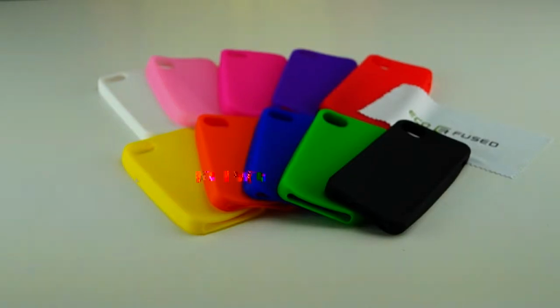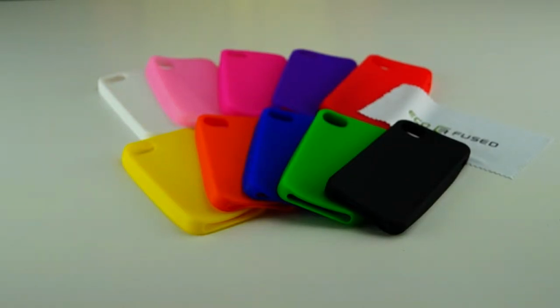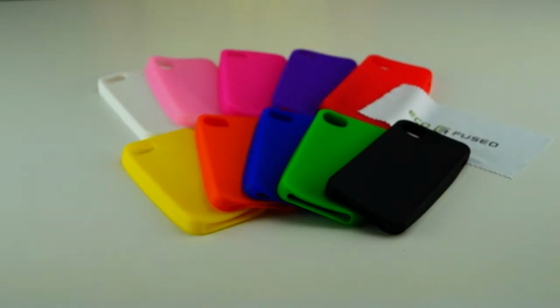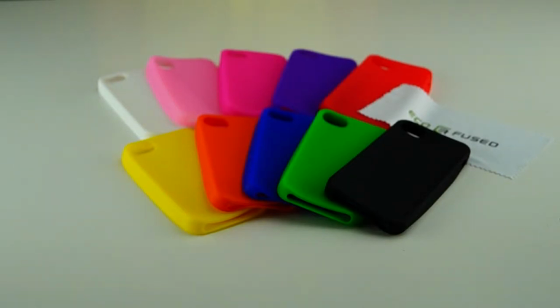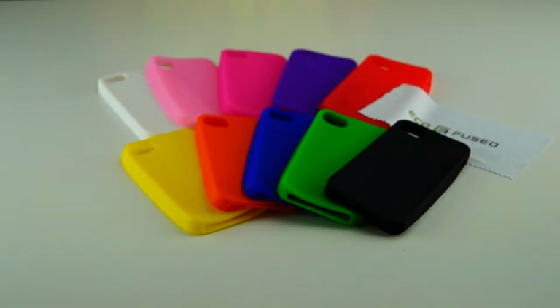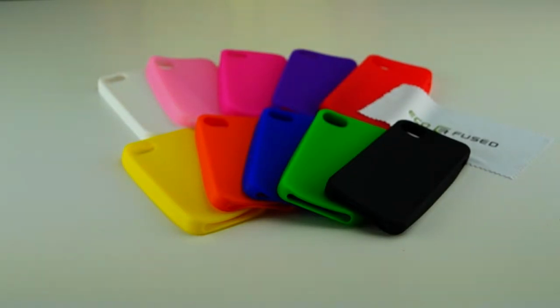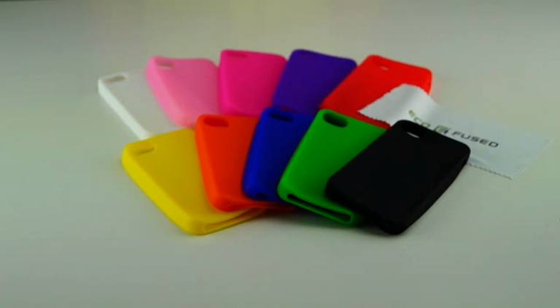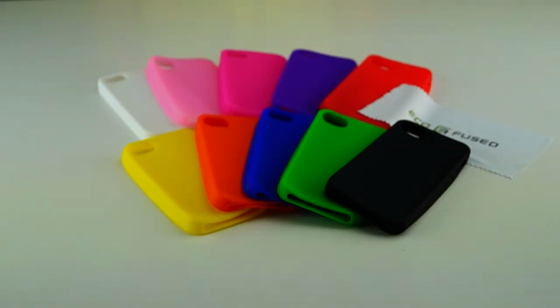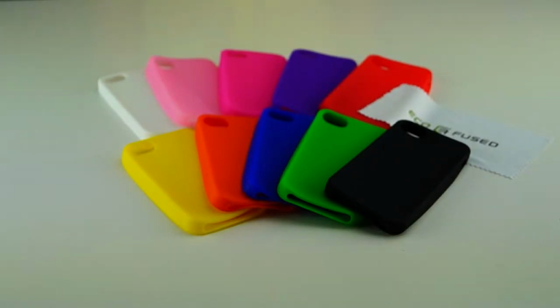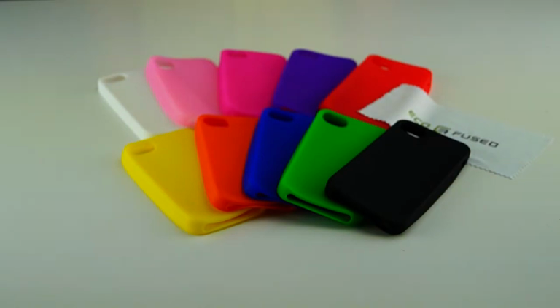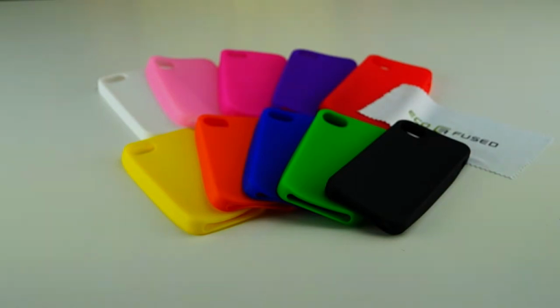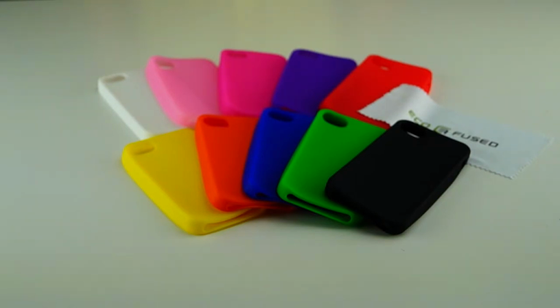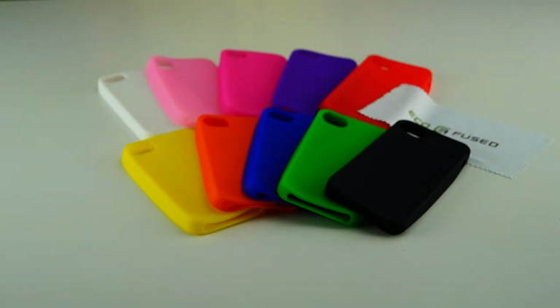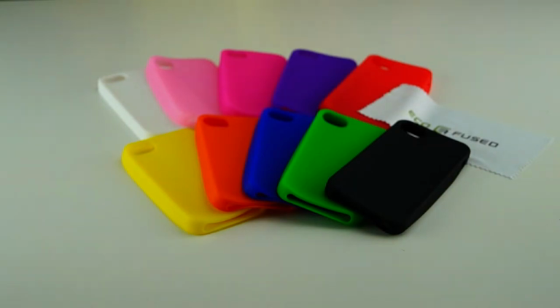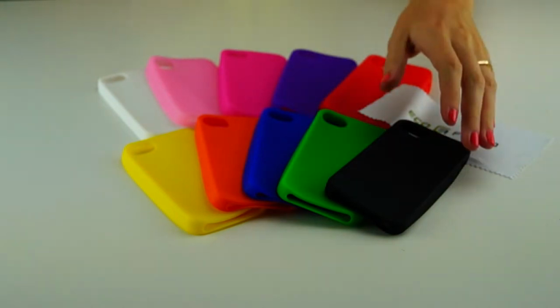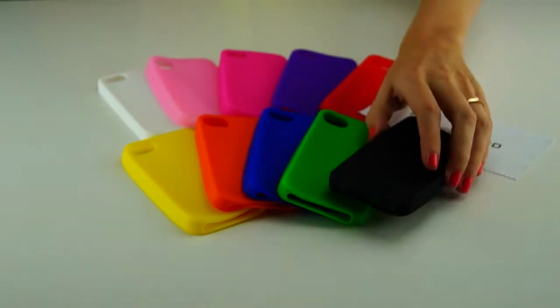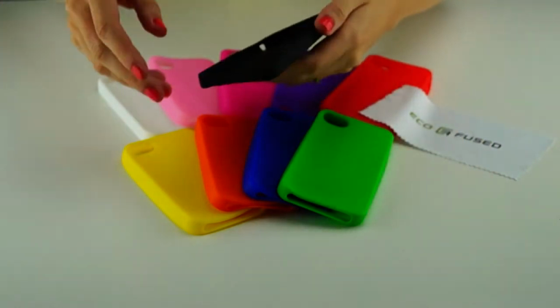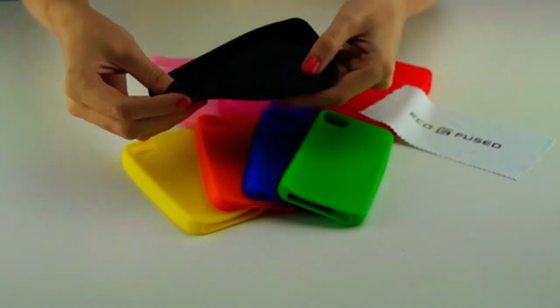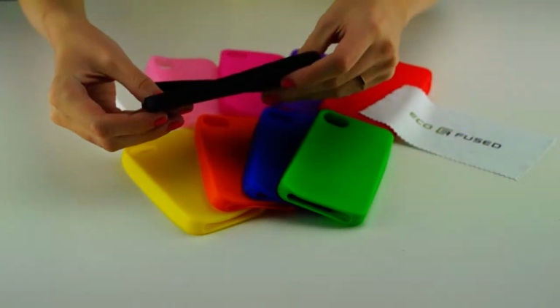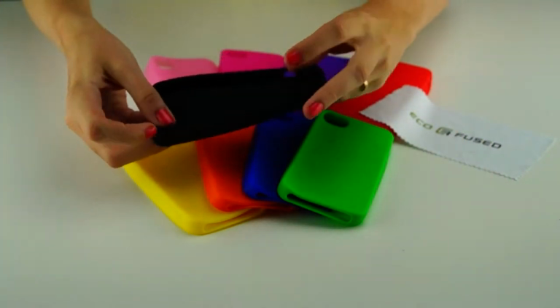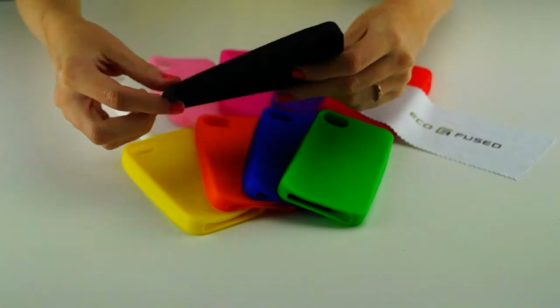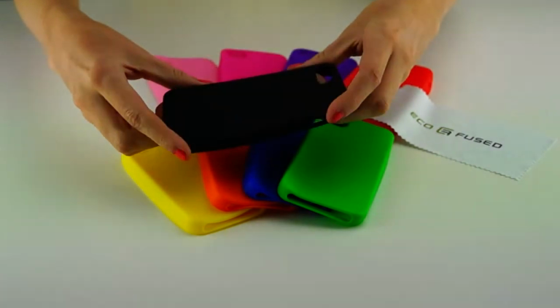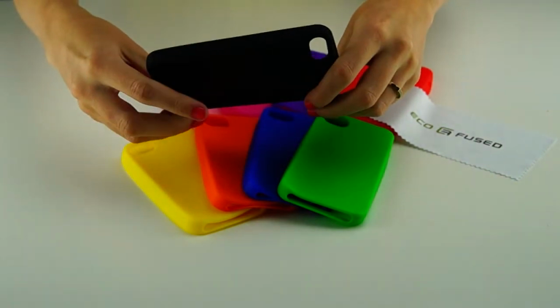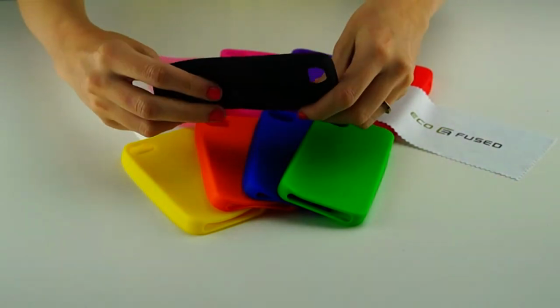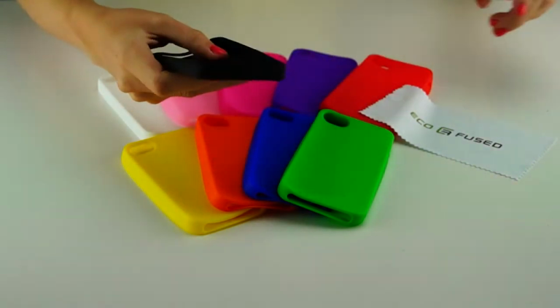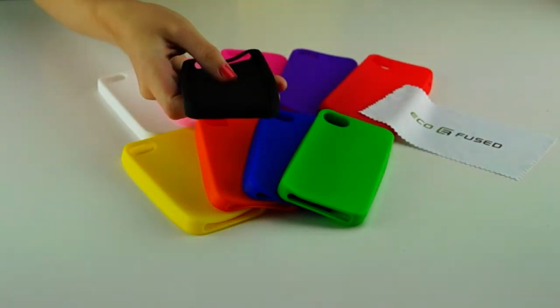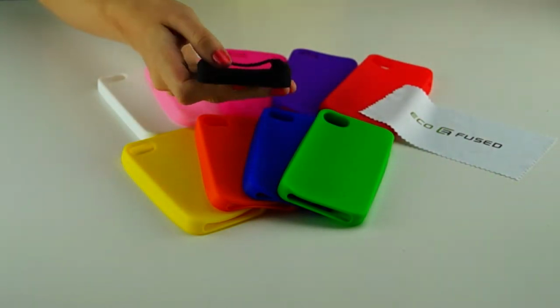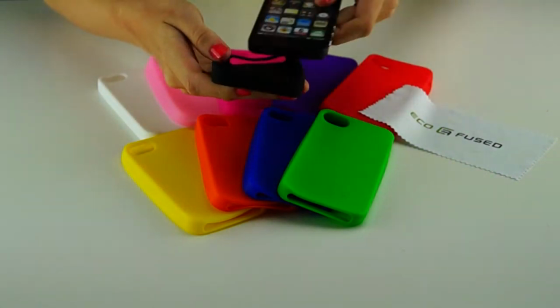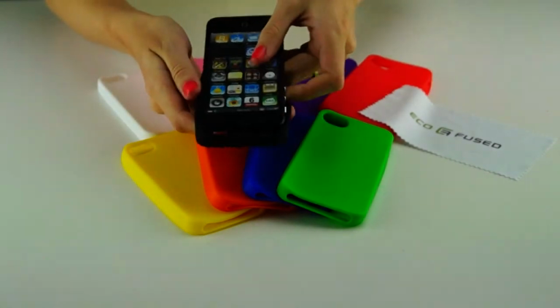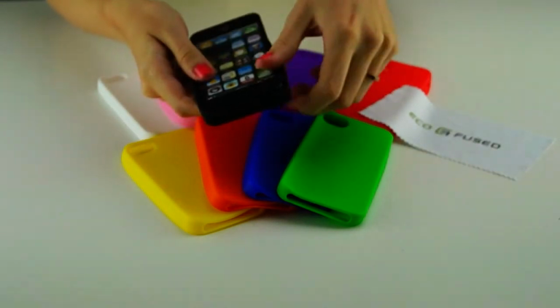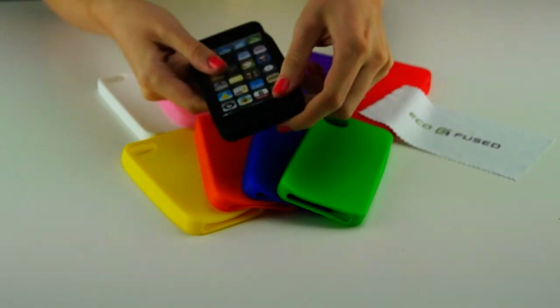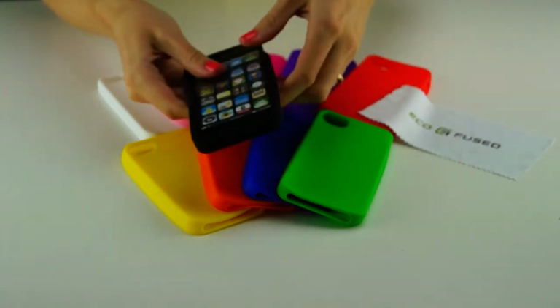This is an EcoFuse multicolored bundle for the iPhone 5. It comes in 10 different colors as you may see, and the material is a soft silicone. Here's what it looks like with the iPhone in it.